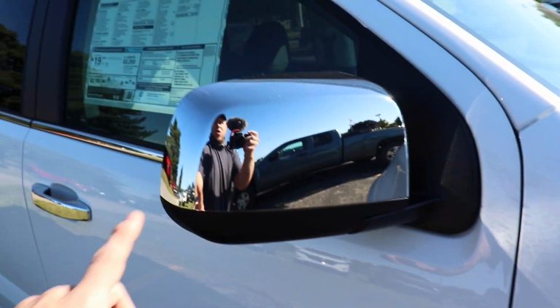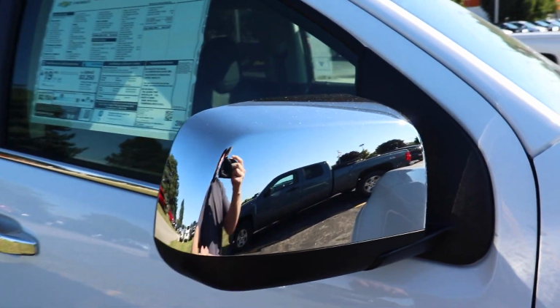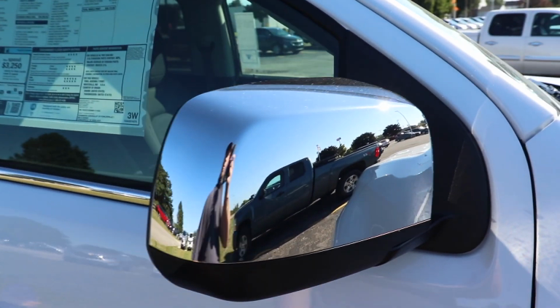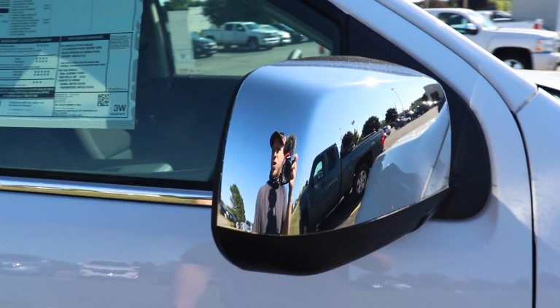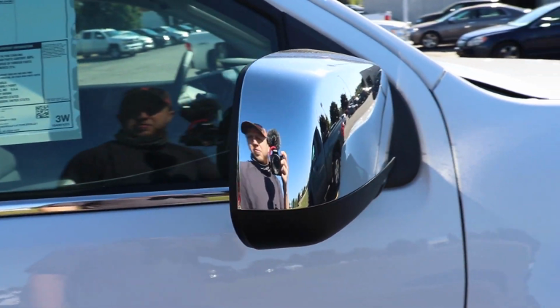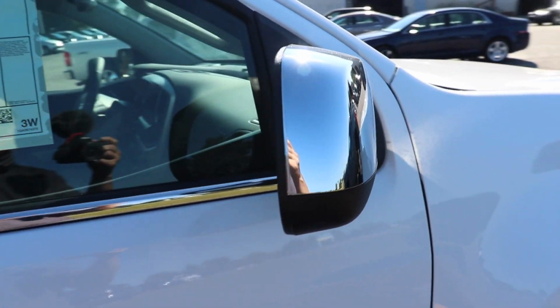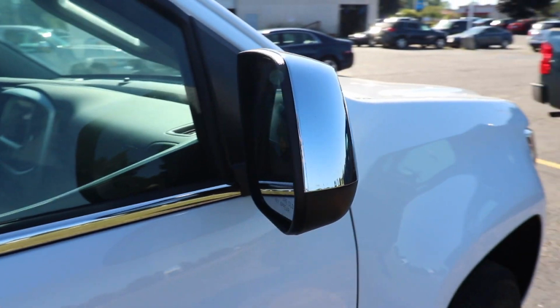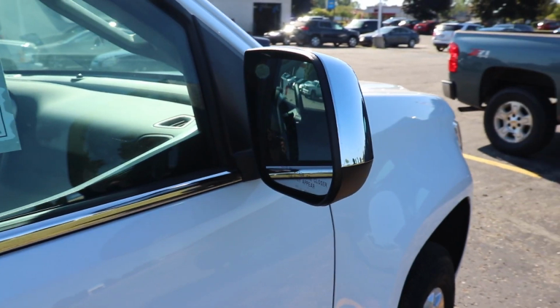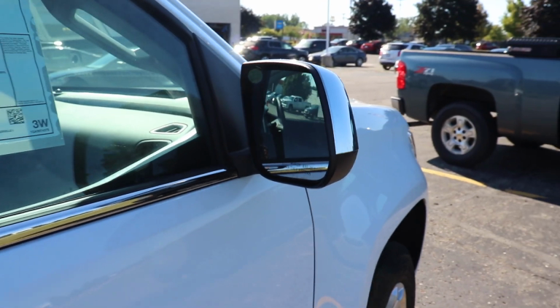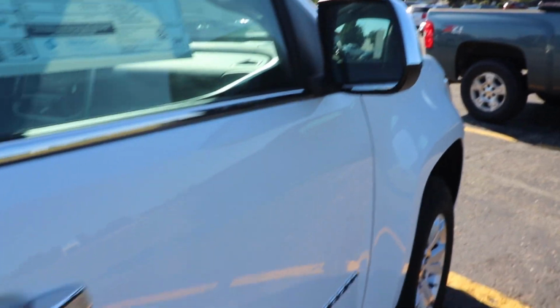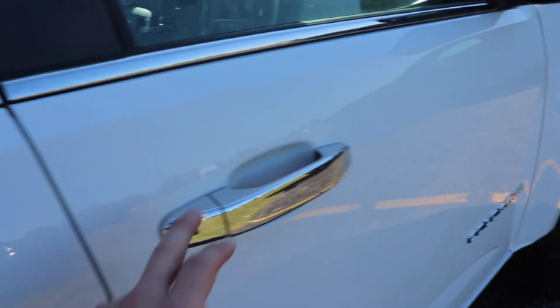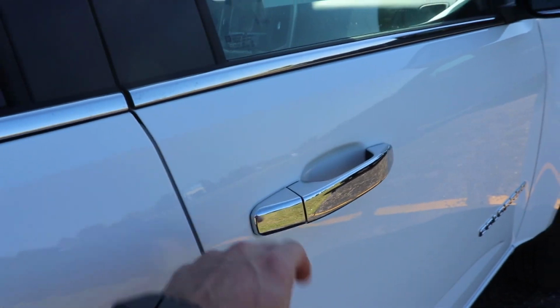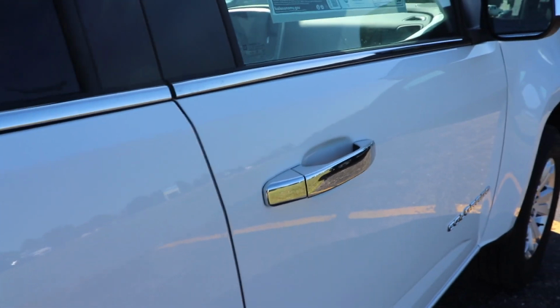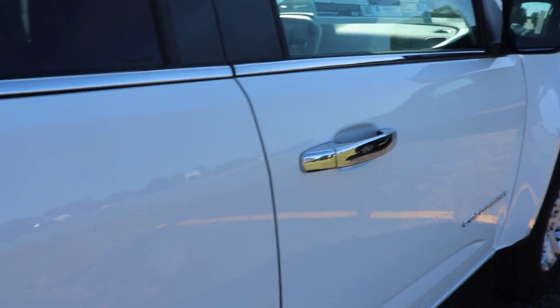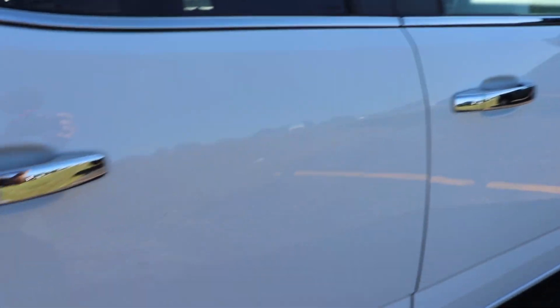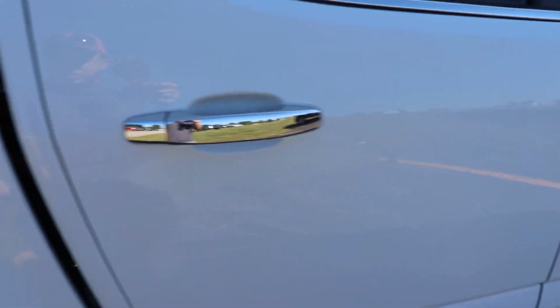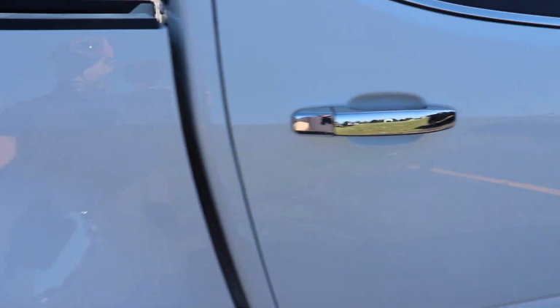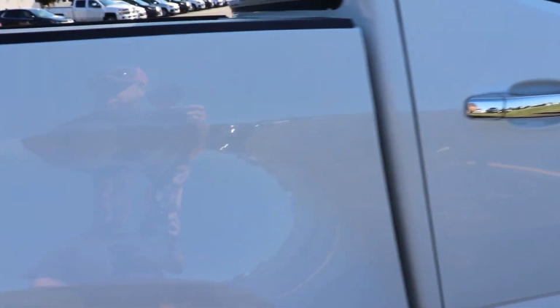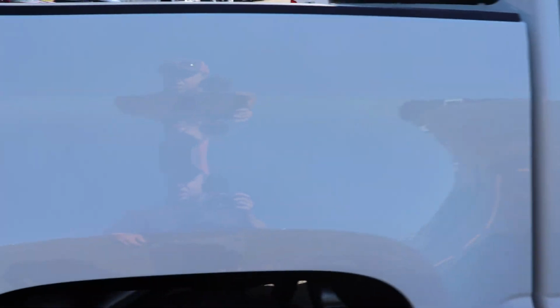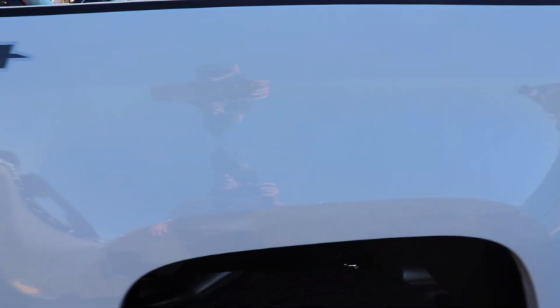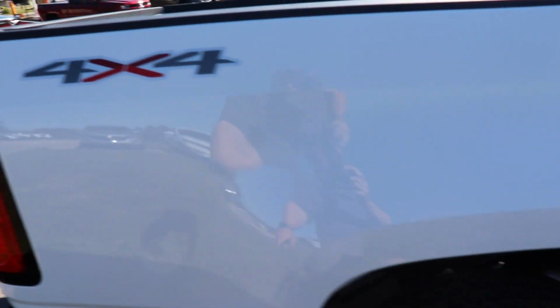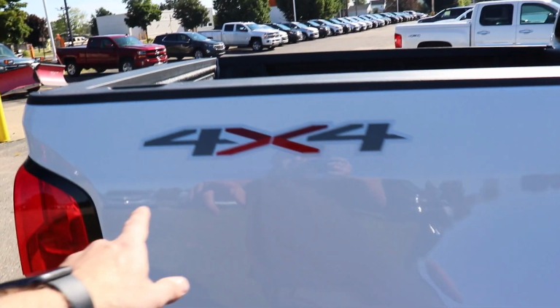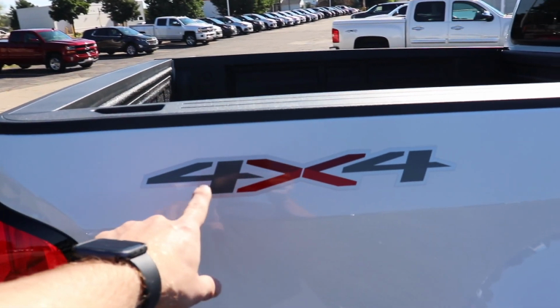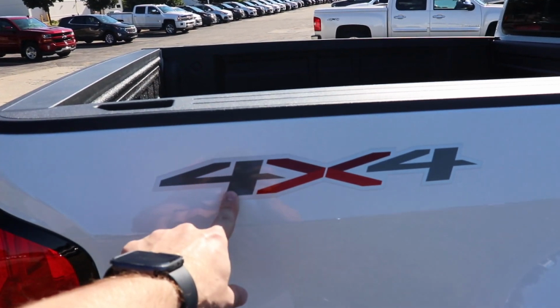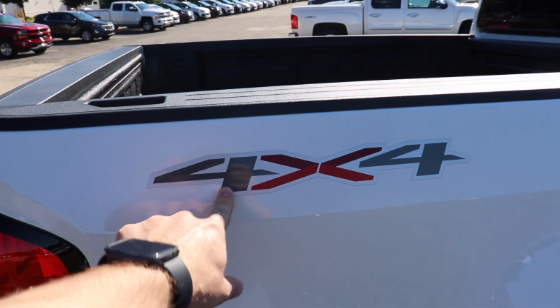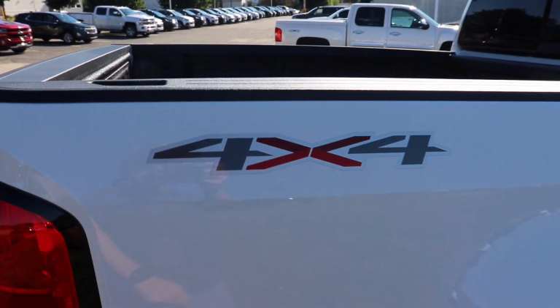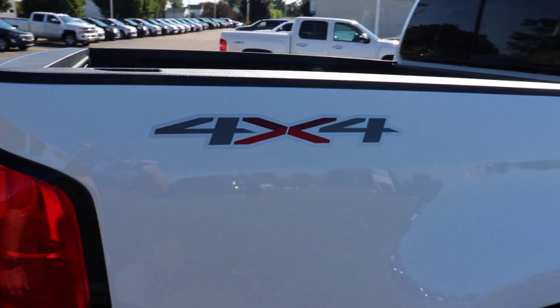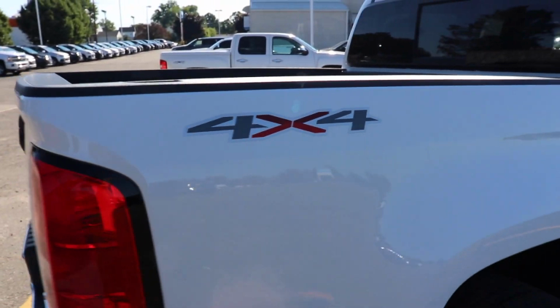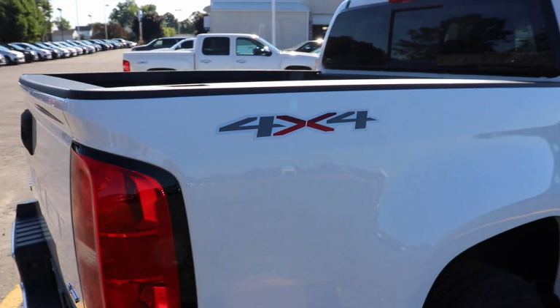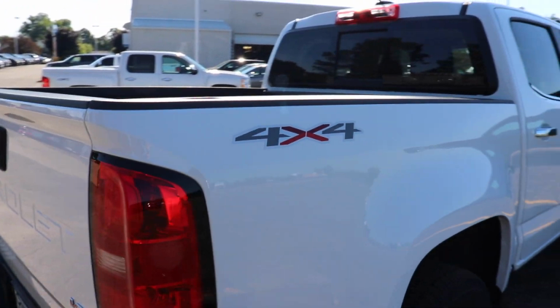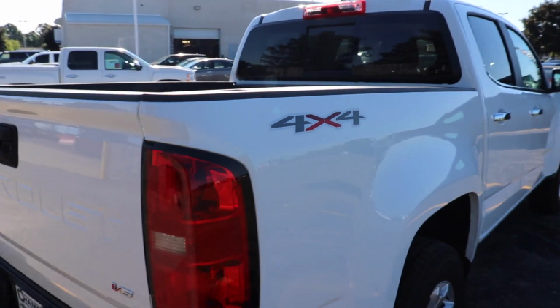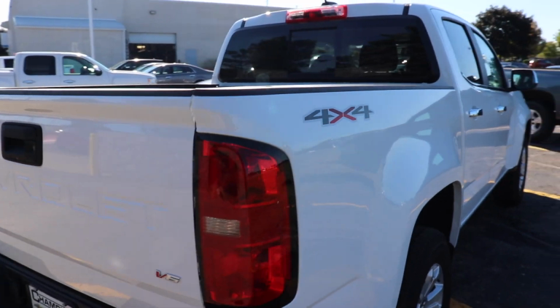Chrome mirror caps and chrome door handles as well. This vehicle is 4x4, so your 4x4 badging is right there.